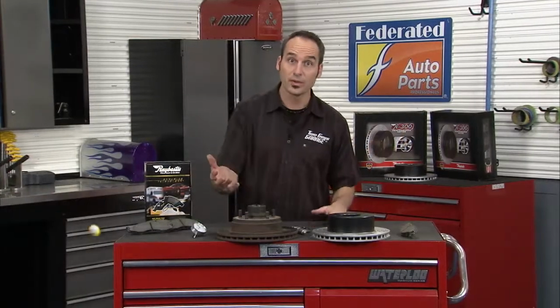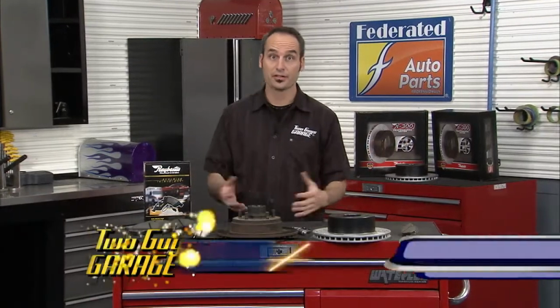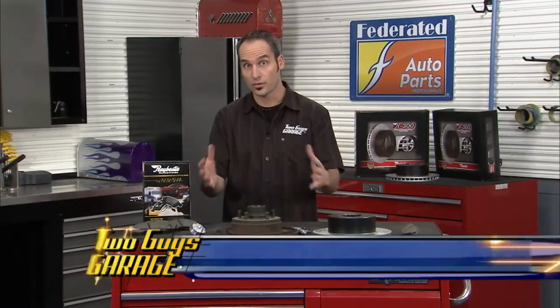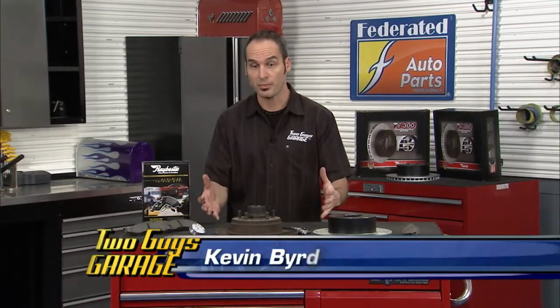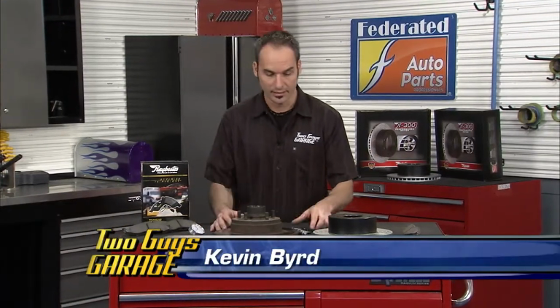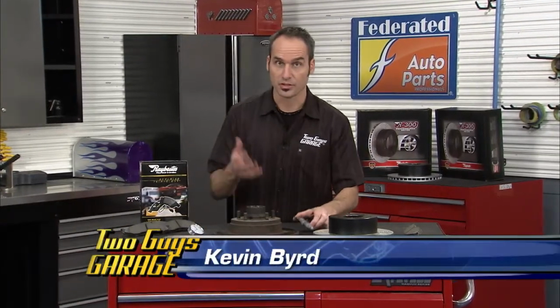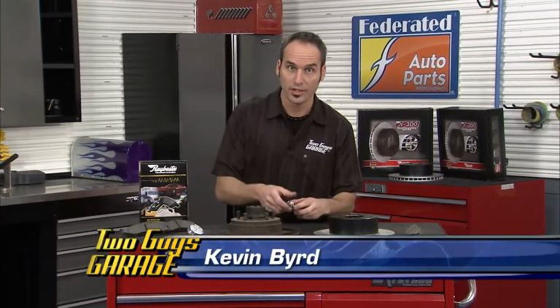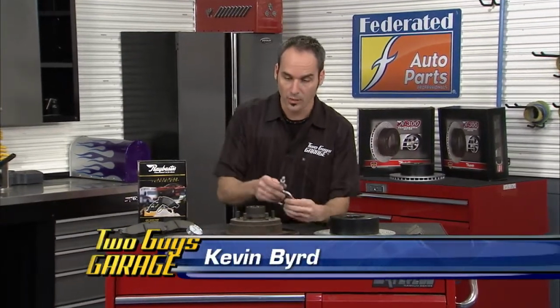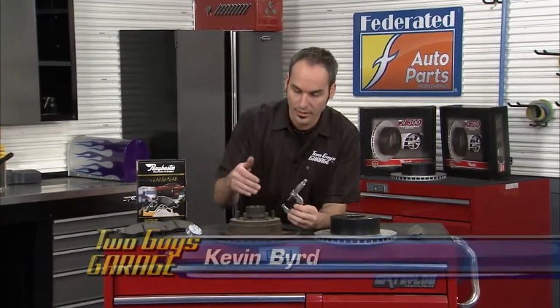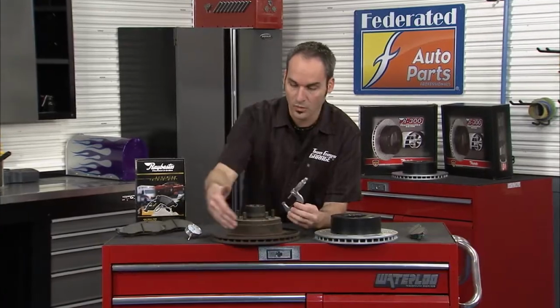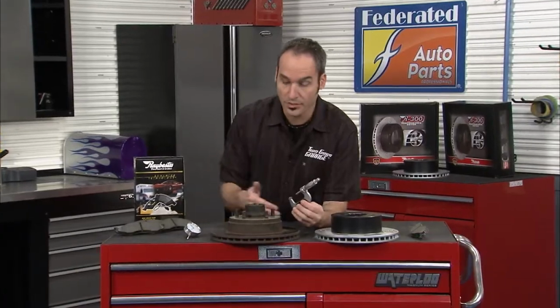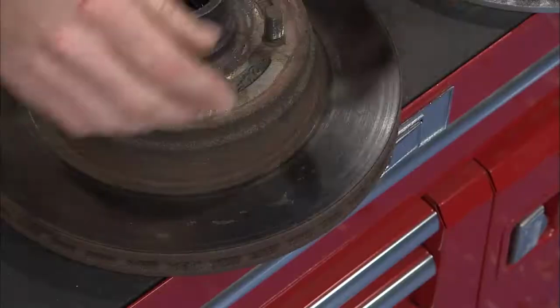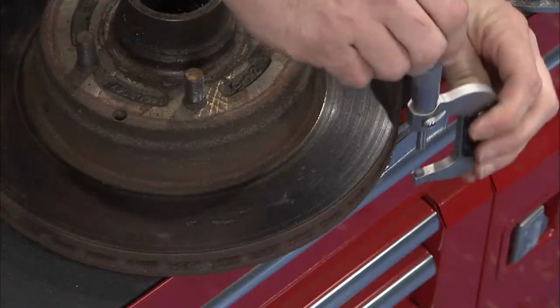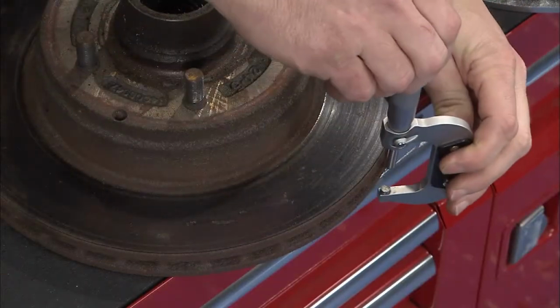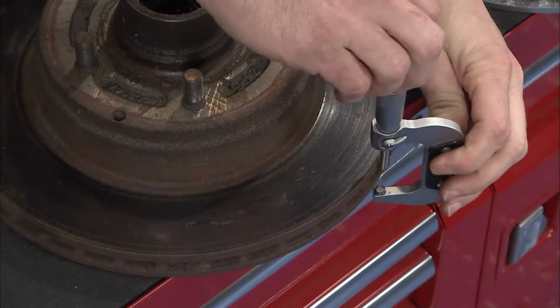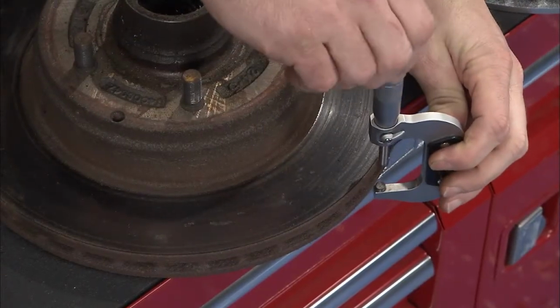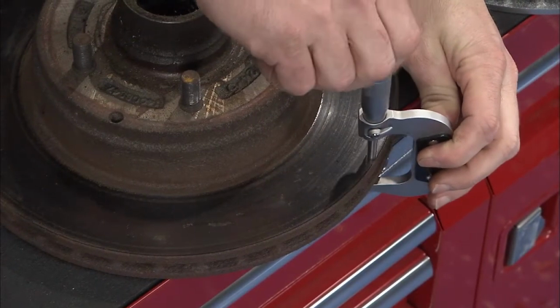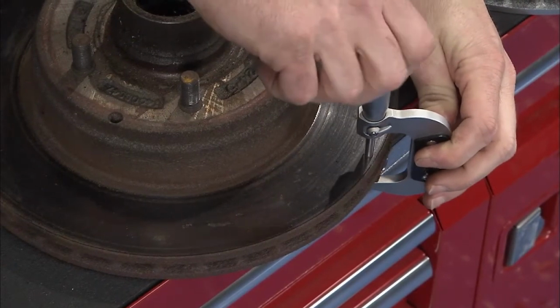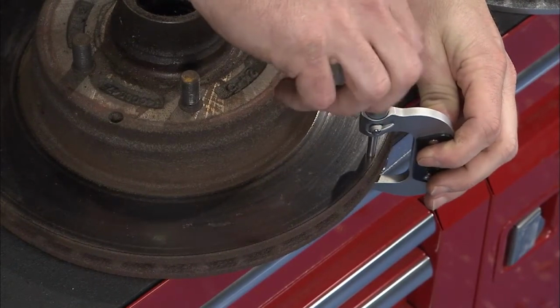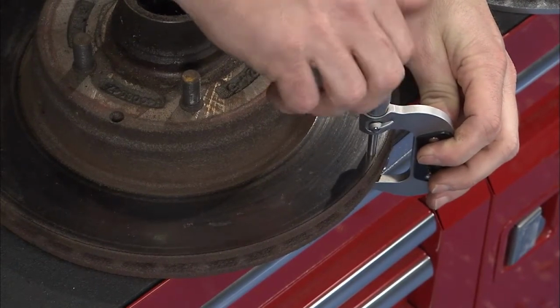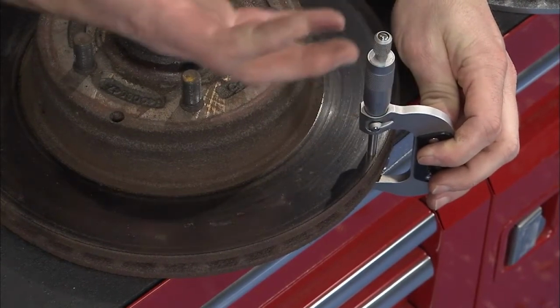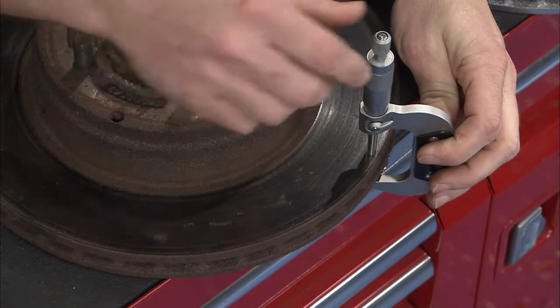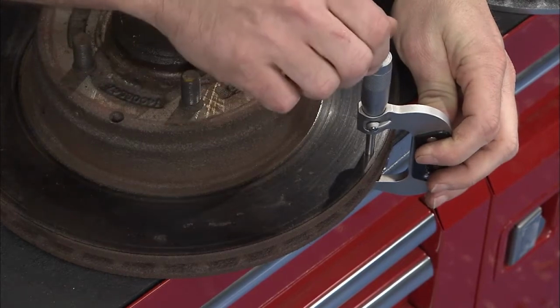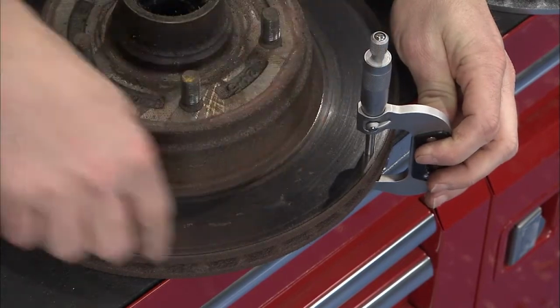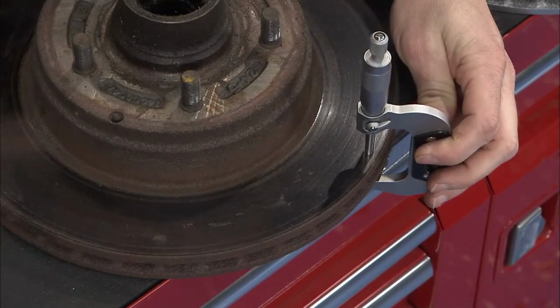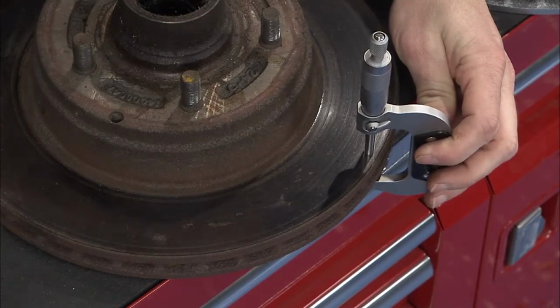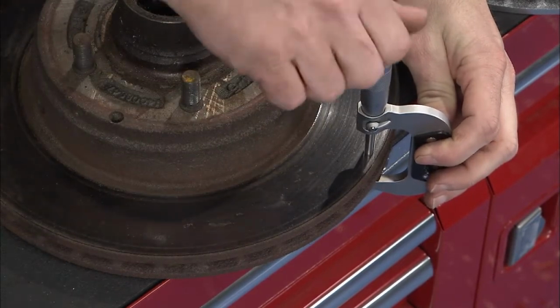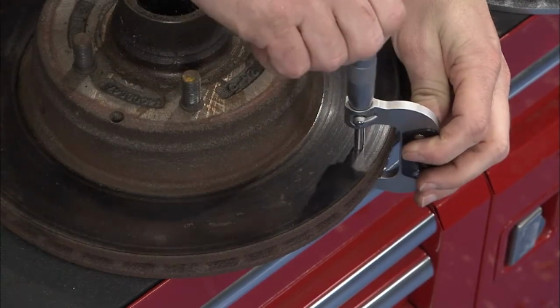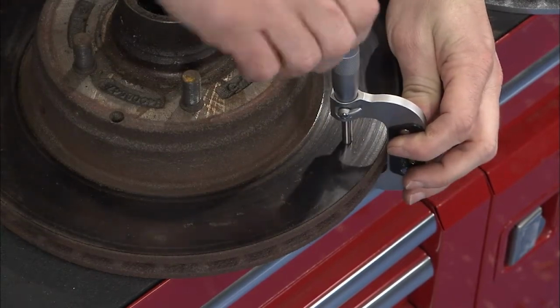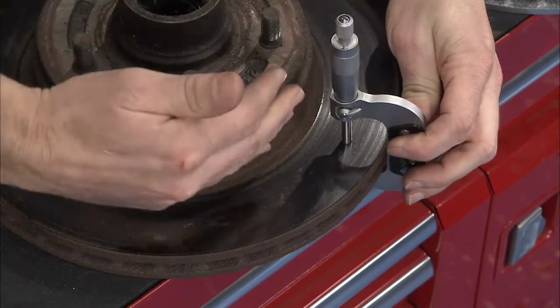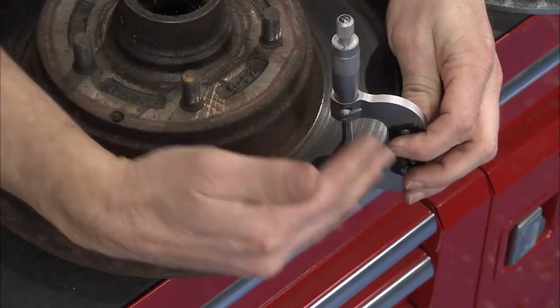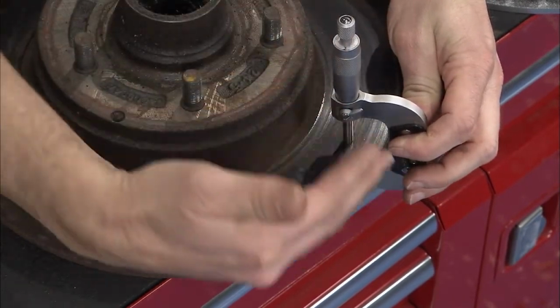Today we're going to check to see if a rotor is bad. There are a couple ways to go about it. You're going to want to measure thickness — come in here and check the thickness, going around the rotor in a couple spots, and go radially in and out because you're going to have different wear patterns.